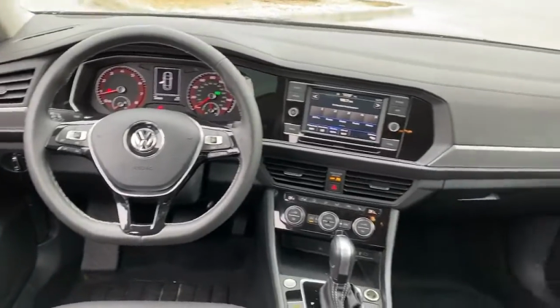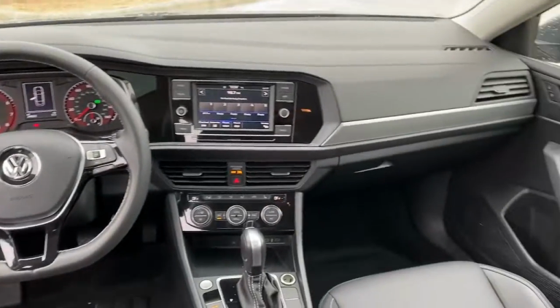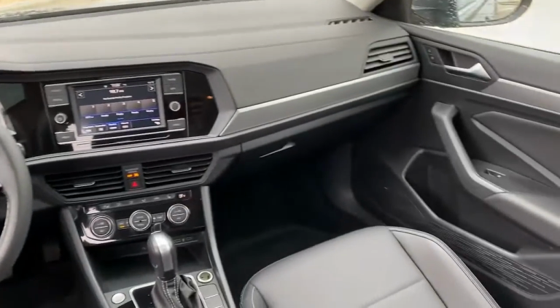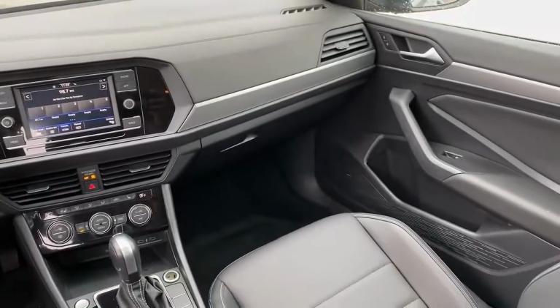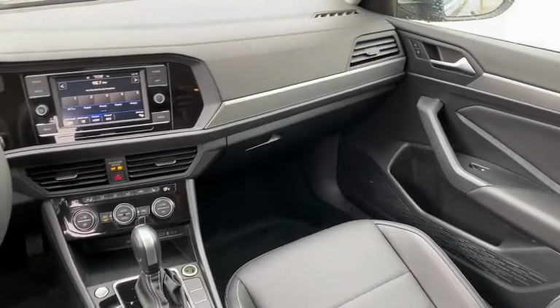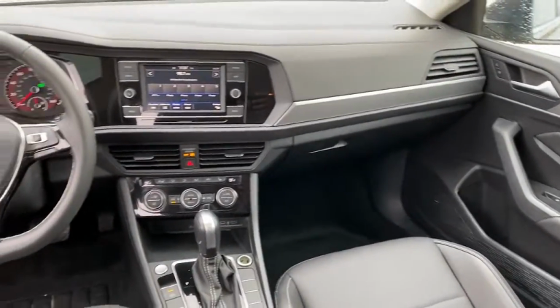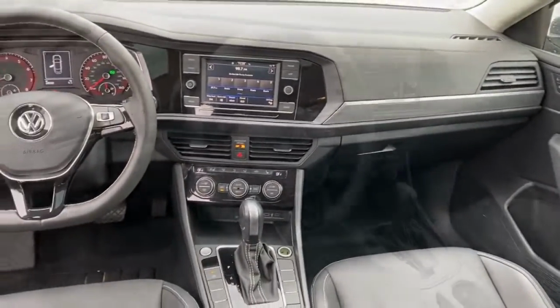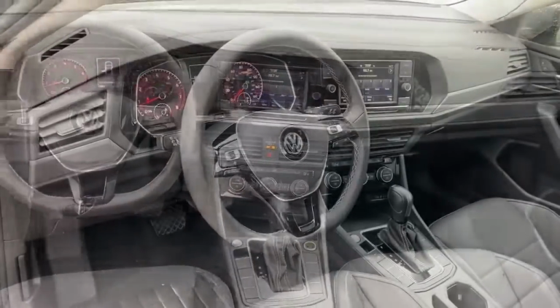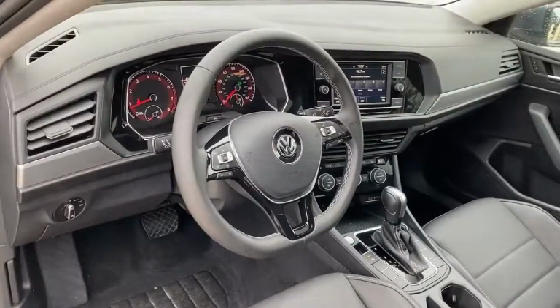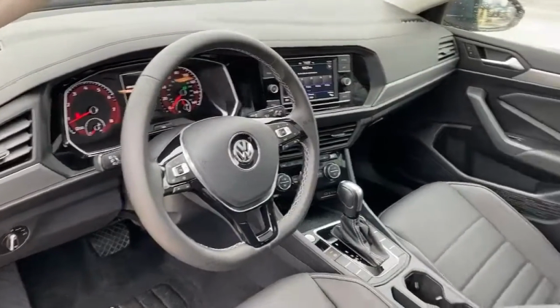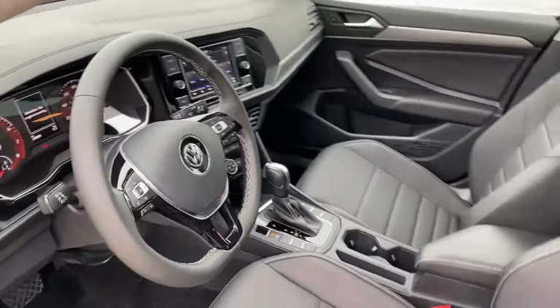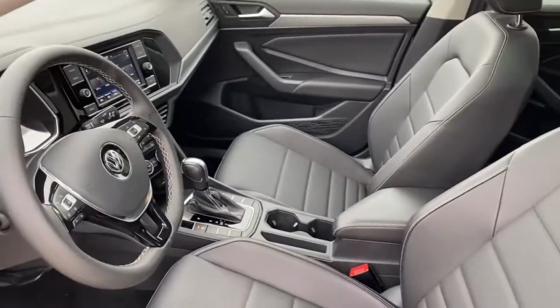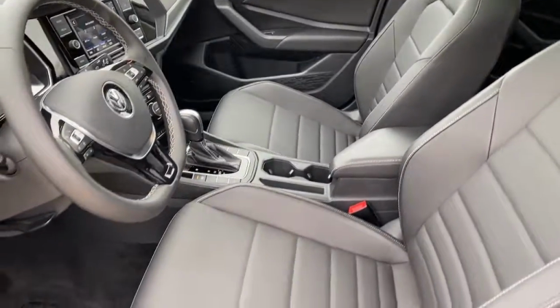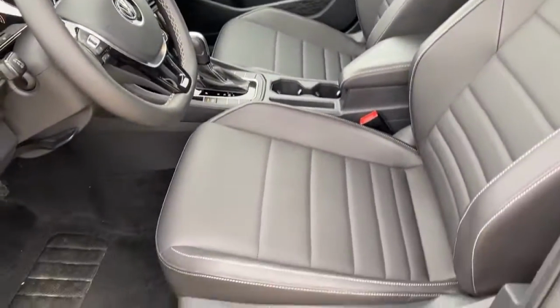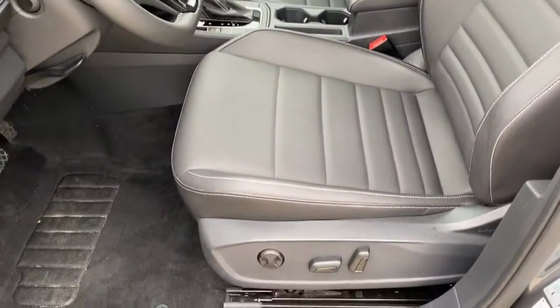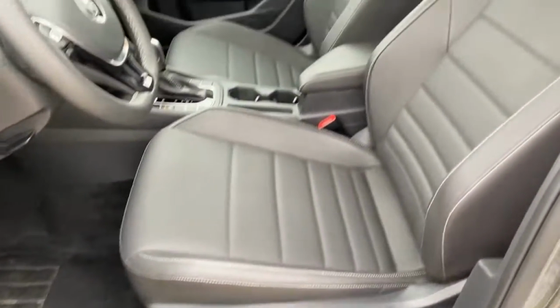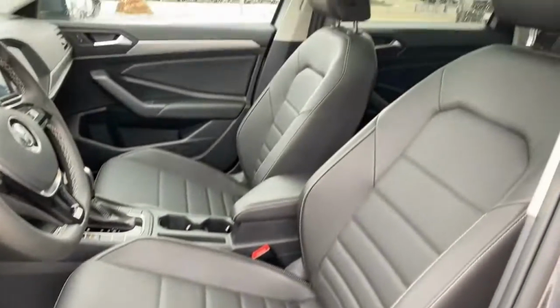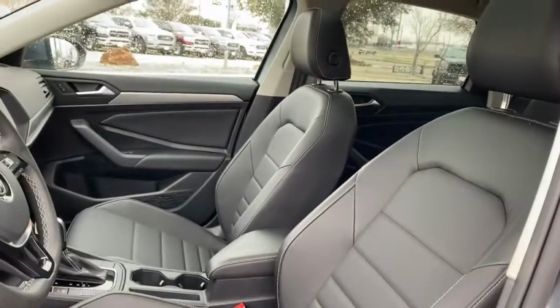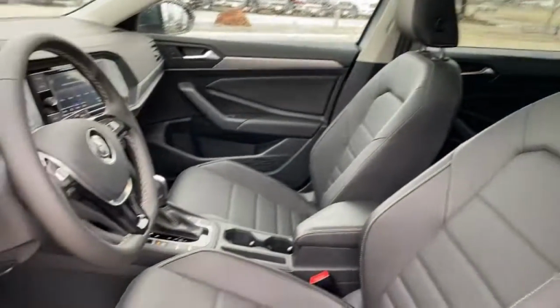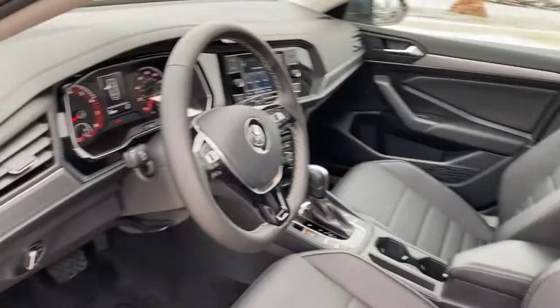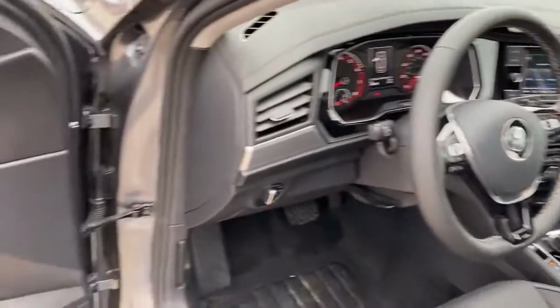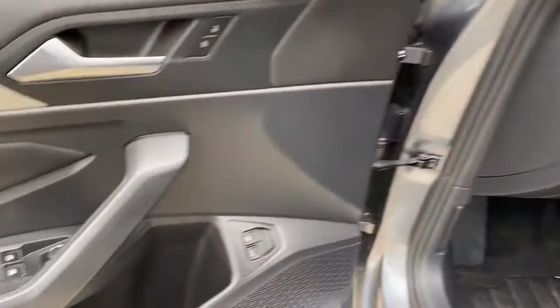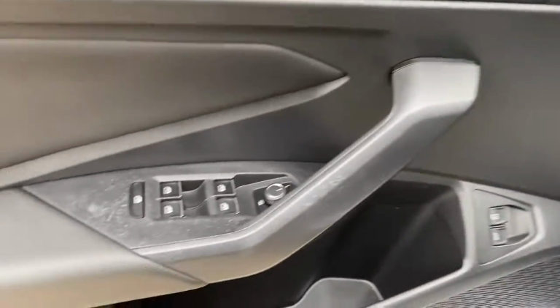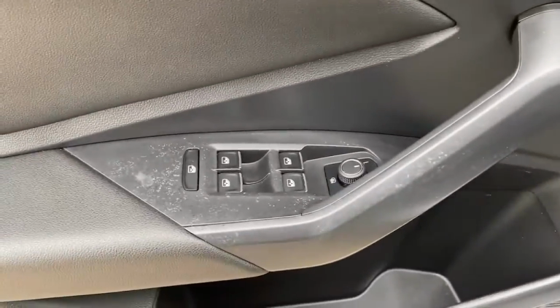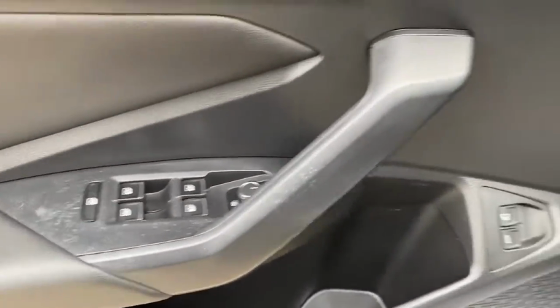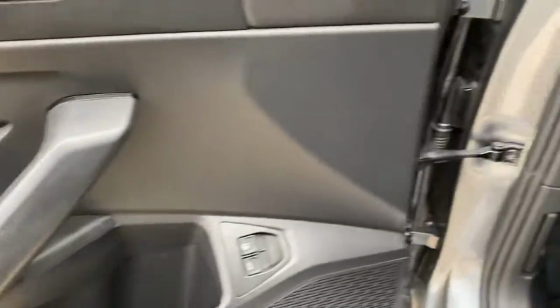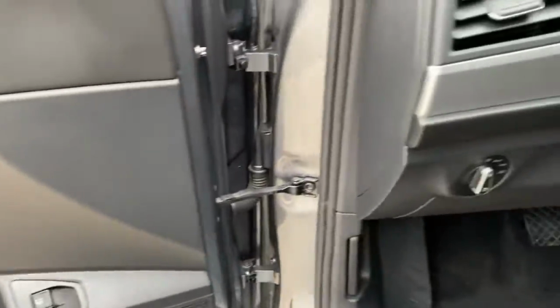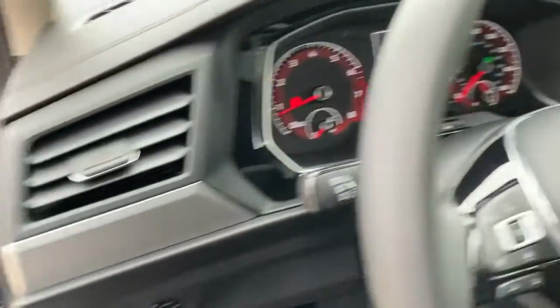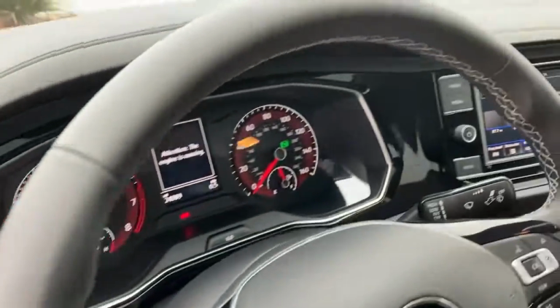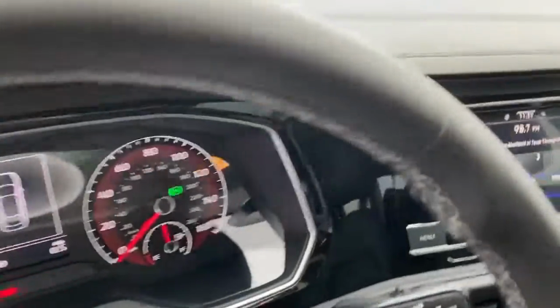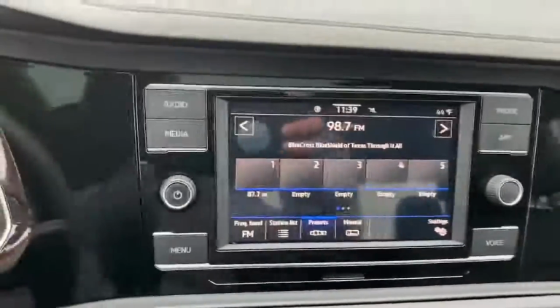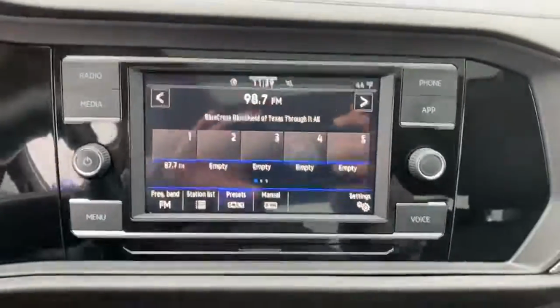Keyless entry, alarm, aluminum wheels, electronic stability control, steering wheel audio controls, traction control, intermittent wipers, tire pressure monitoring system, passenger vanity mirror, rear reading lamps.